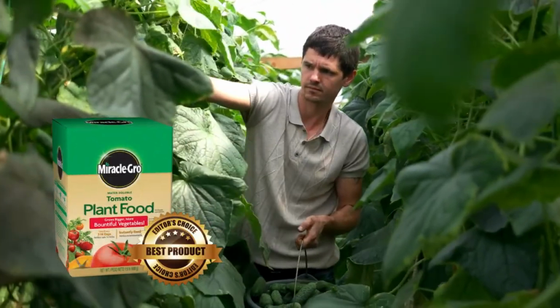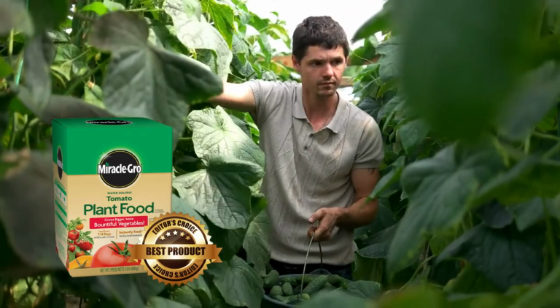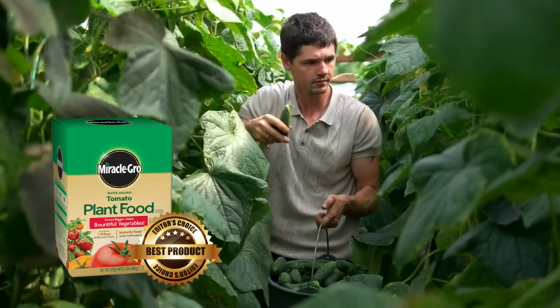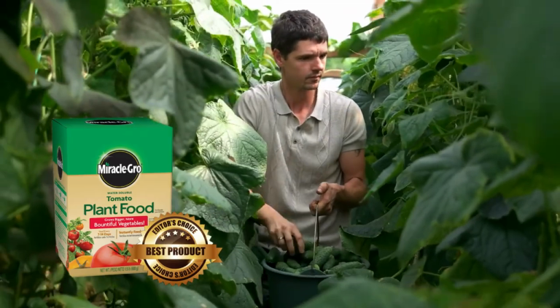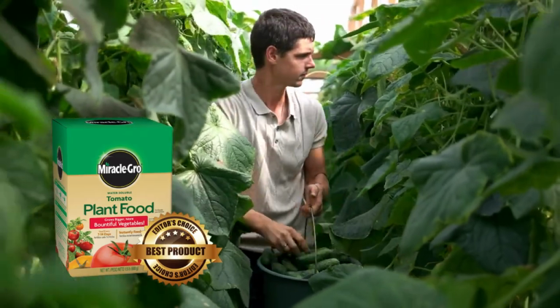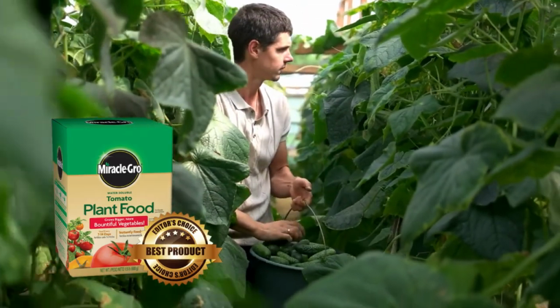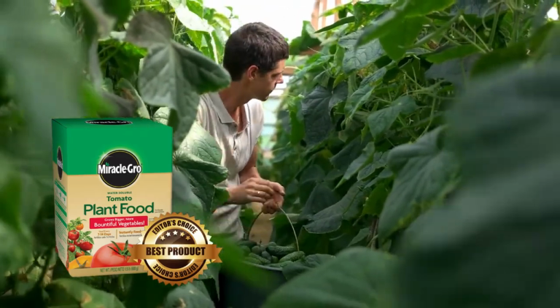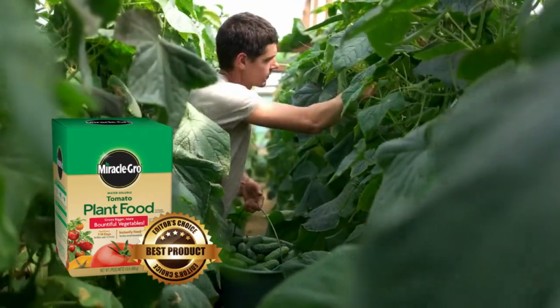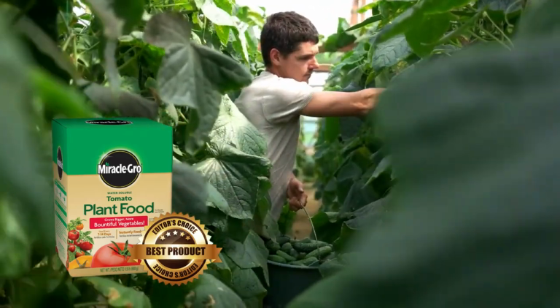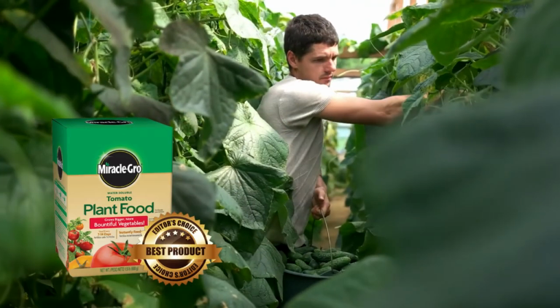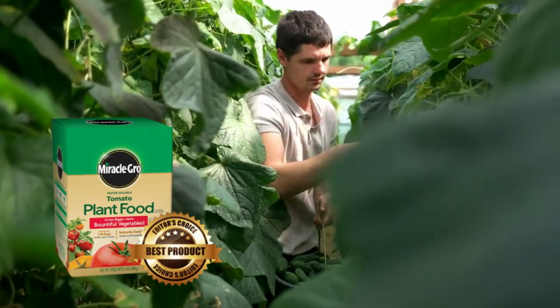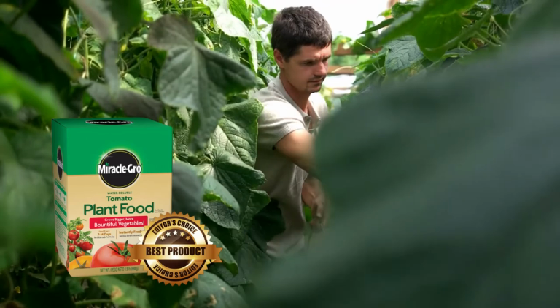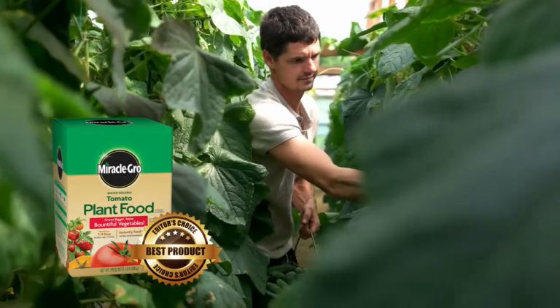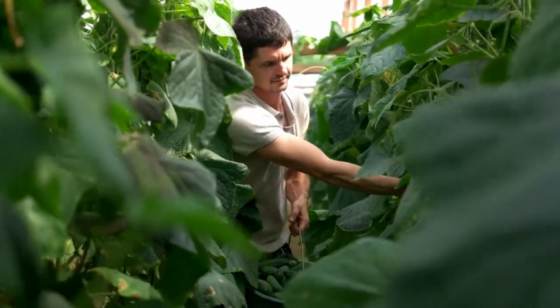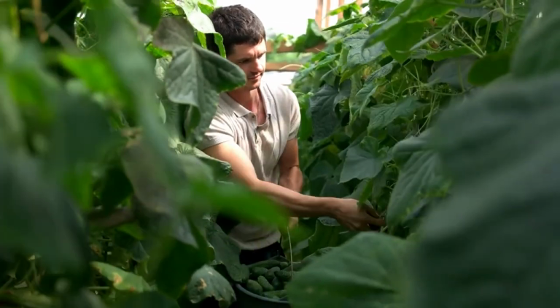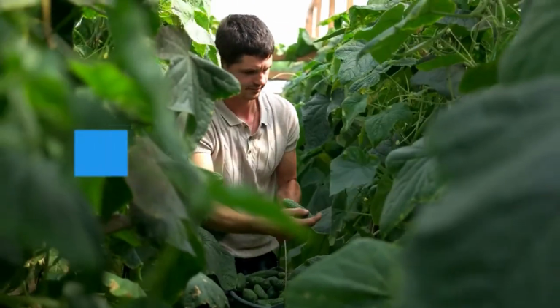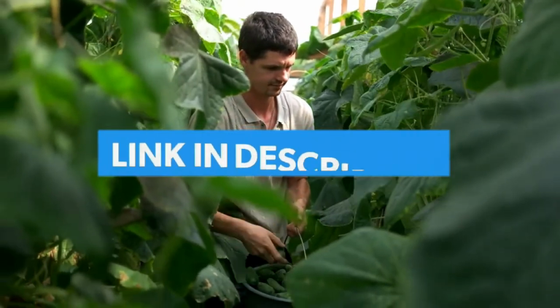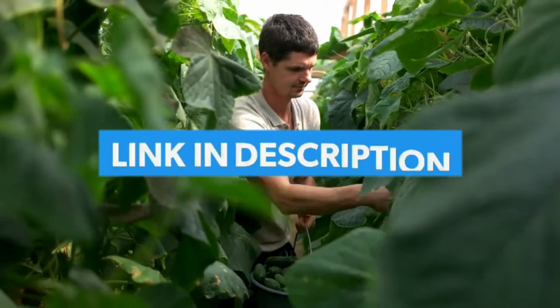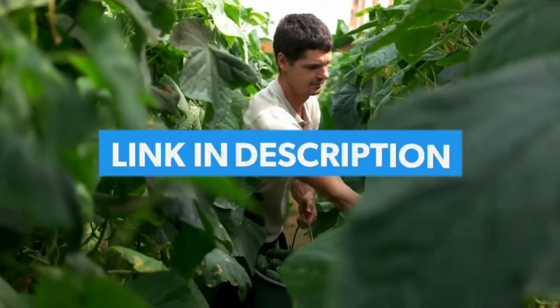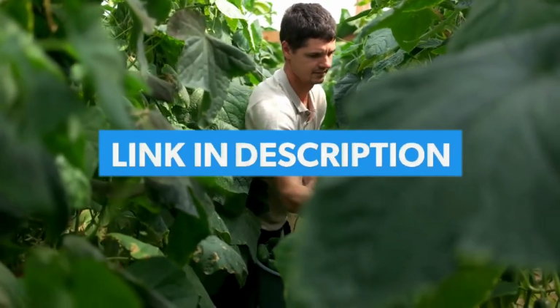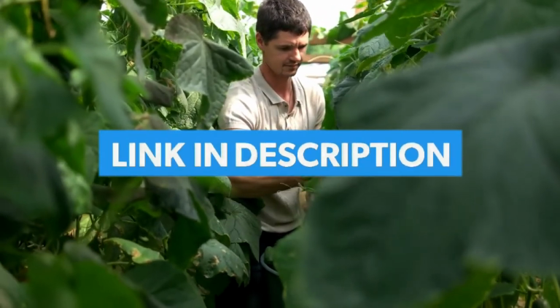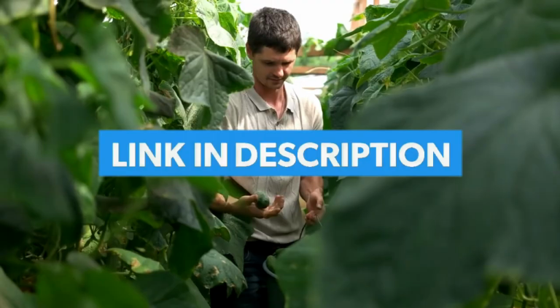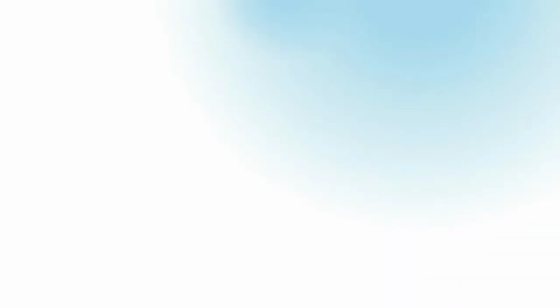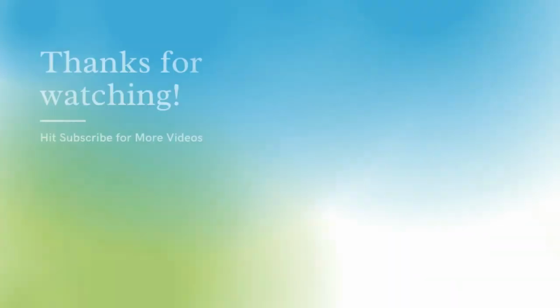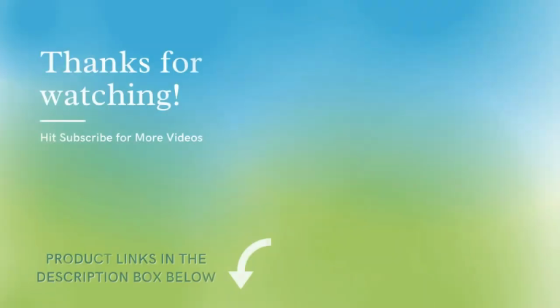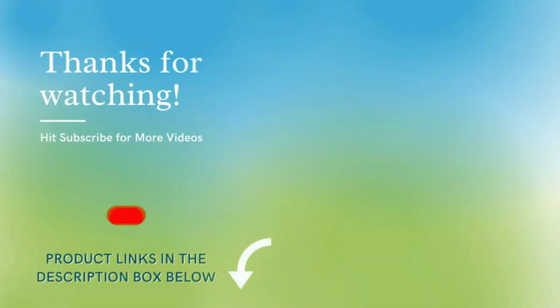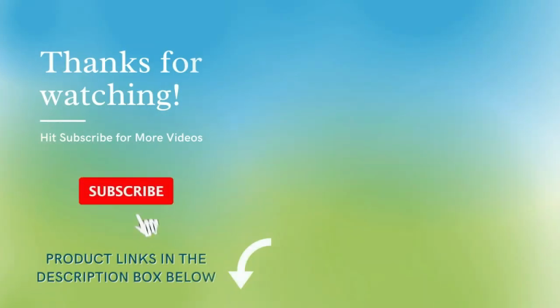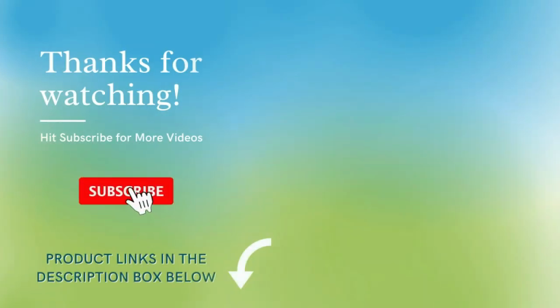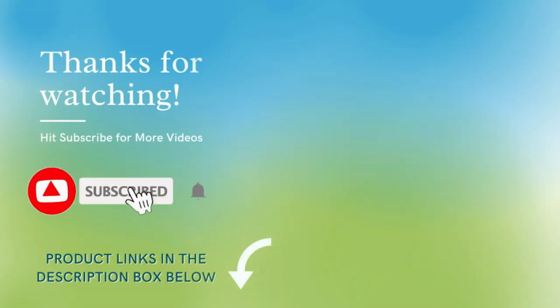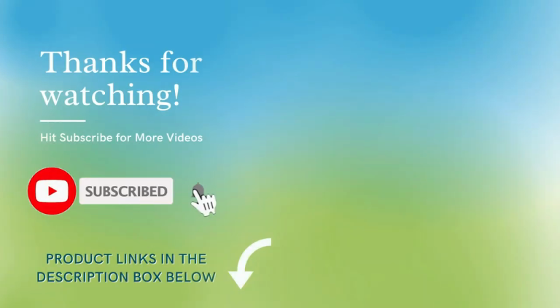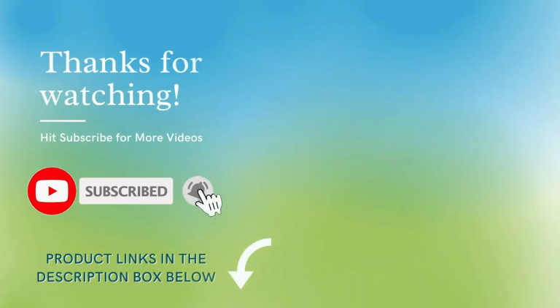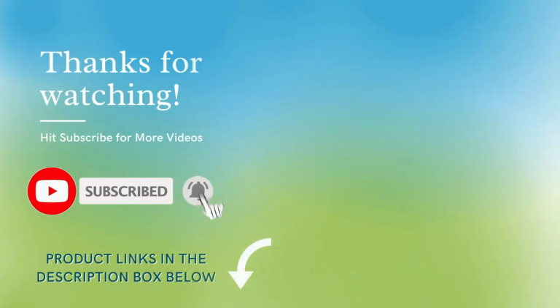In my opinion, Miracle-Gro plant food for cucumbers is the right choice. It is an organic fertilizer that promotes growth, development, and strength in the plant. Check out all these products listed down below in the description. Subscribe to our channel for more such gardening tips, and thank you for watching.